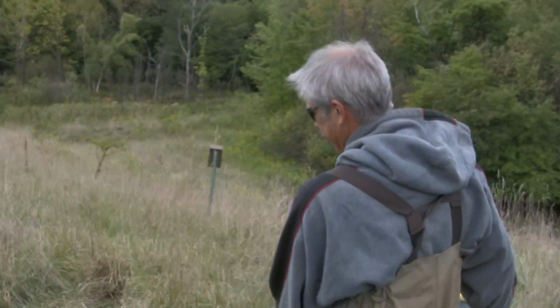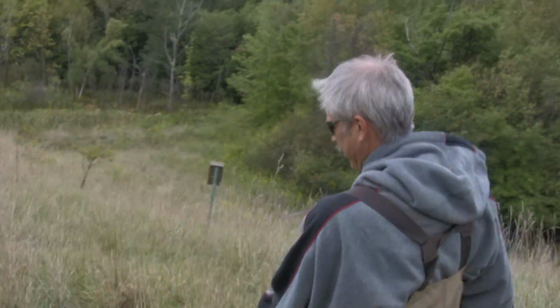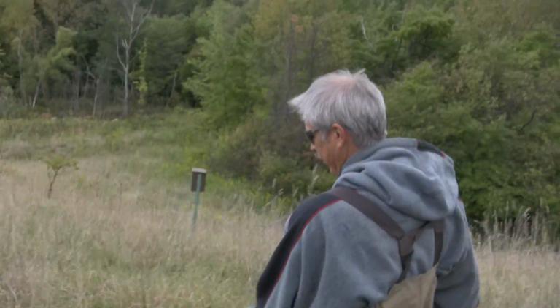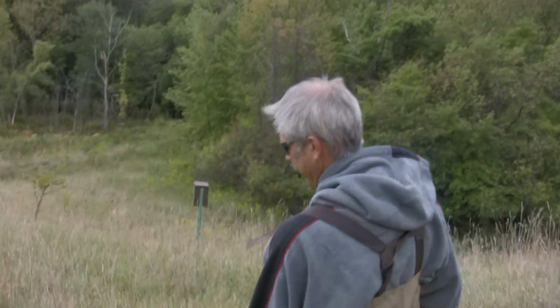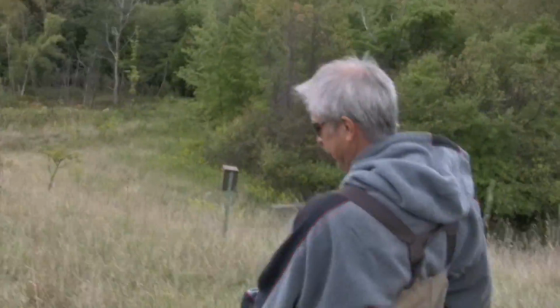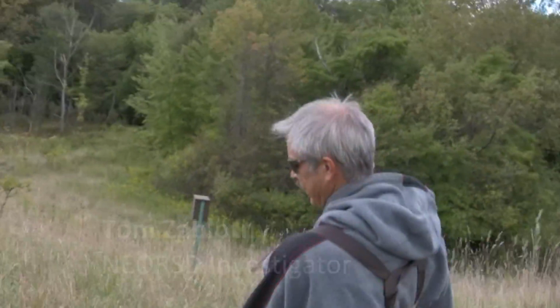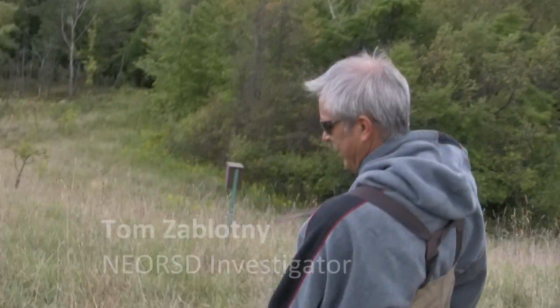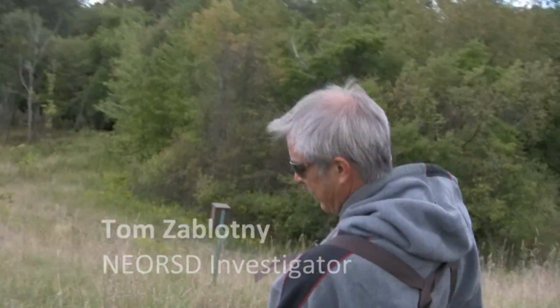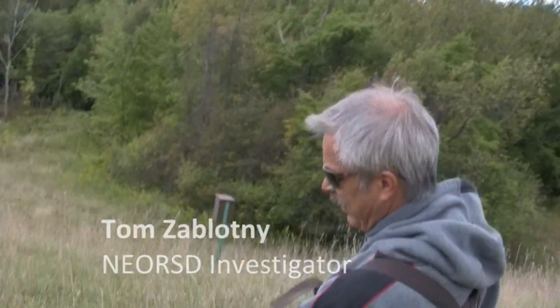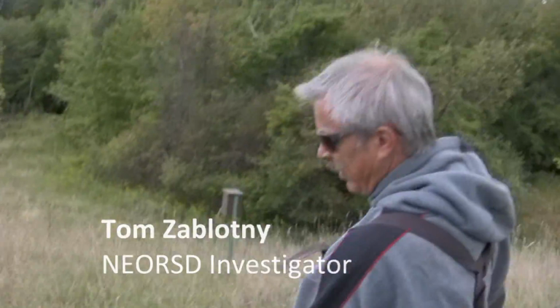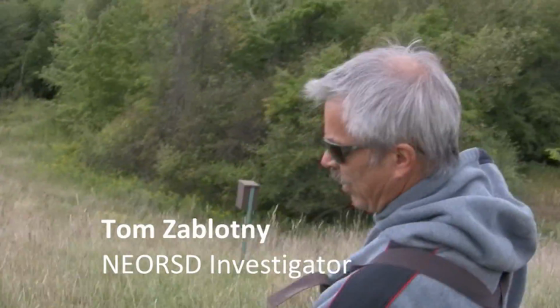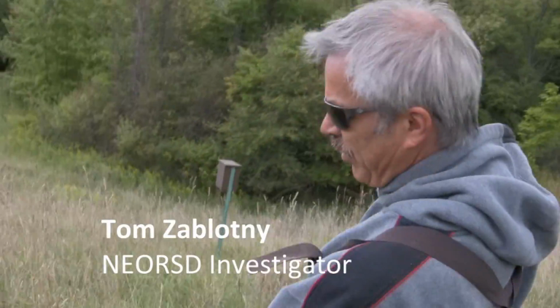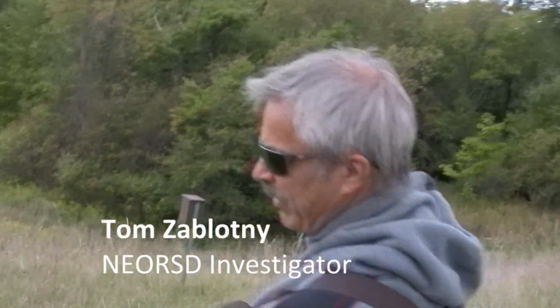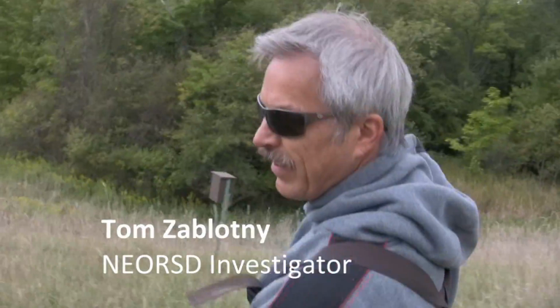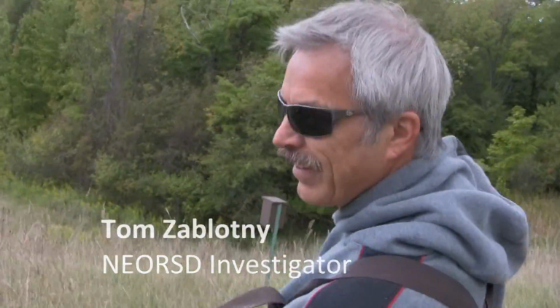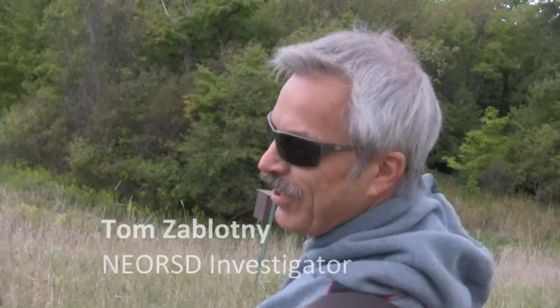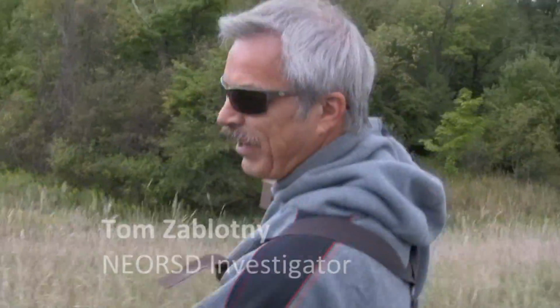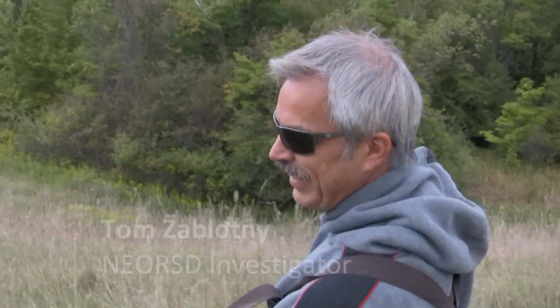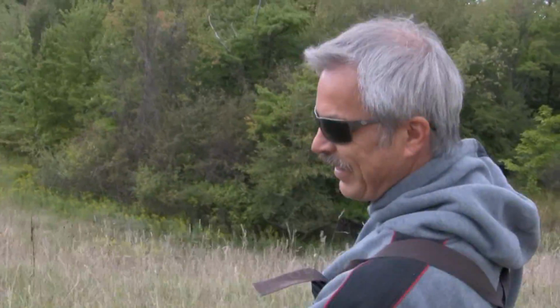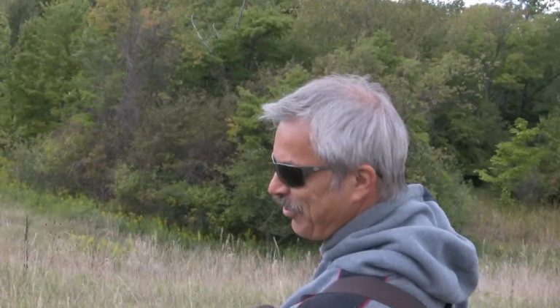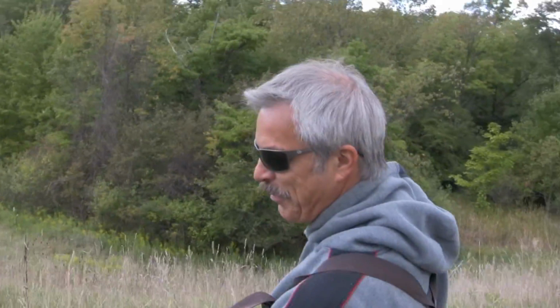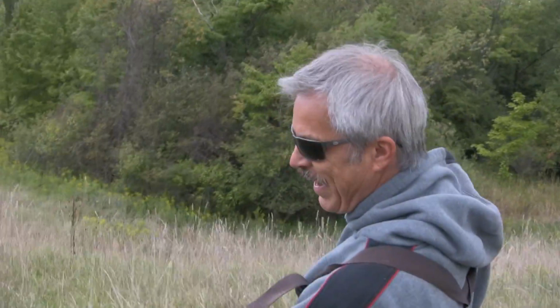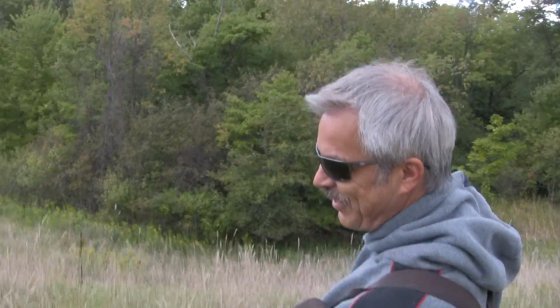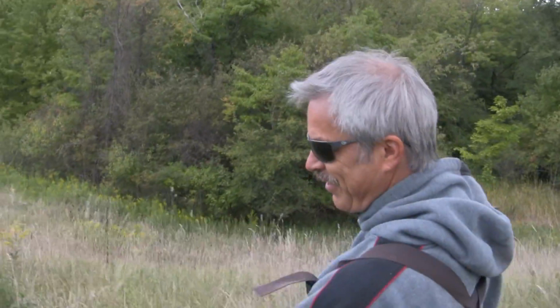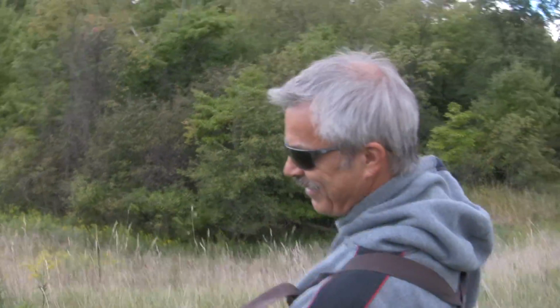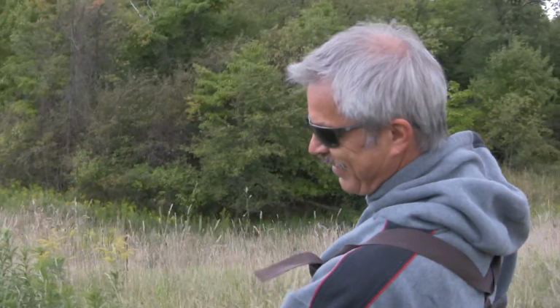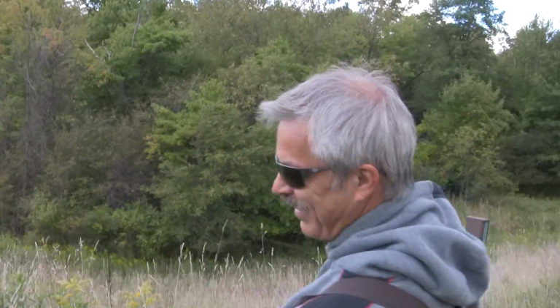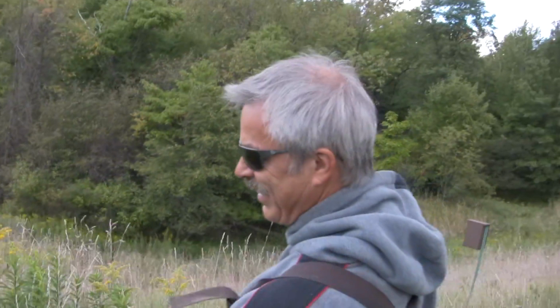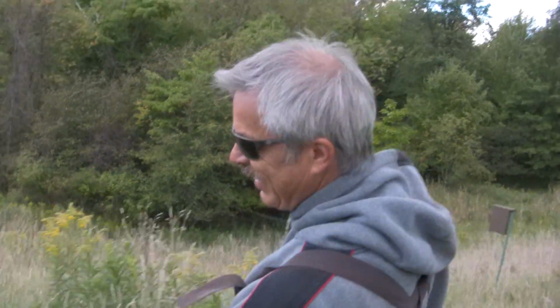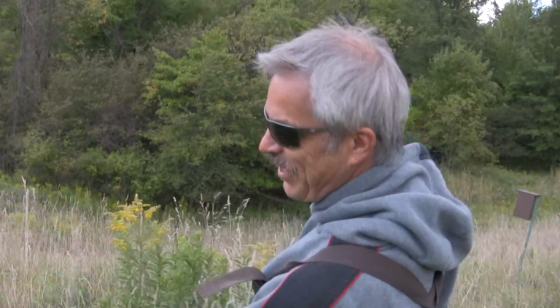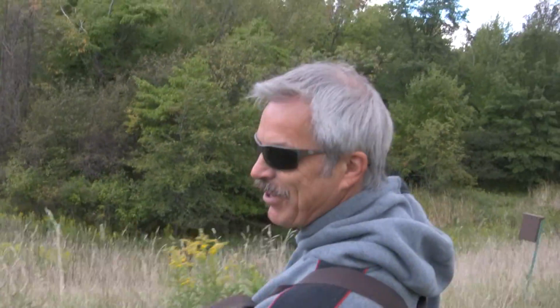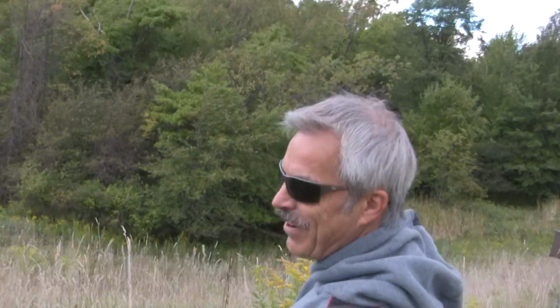How often do you do these surveys? We do them every year, and we try to get two to three passes each time we go out.